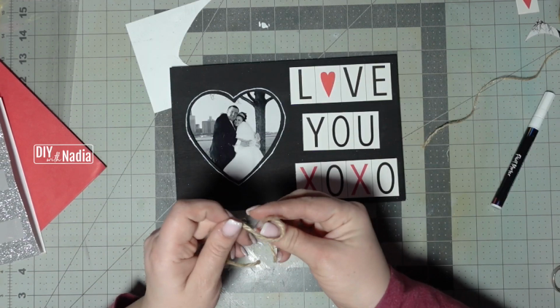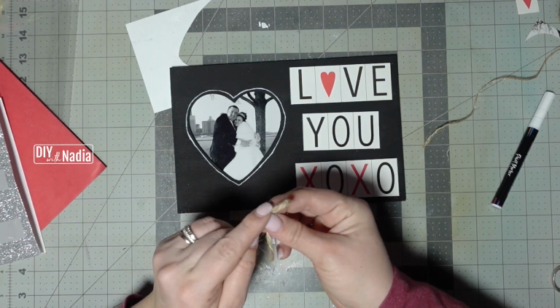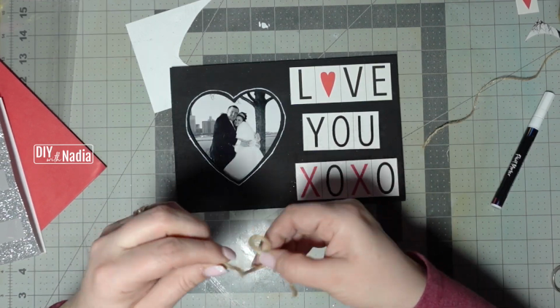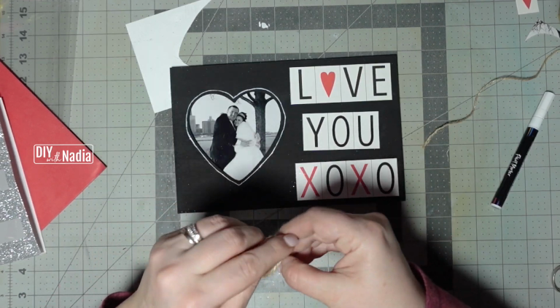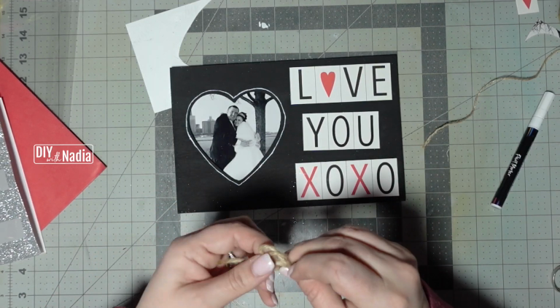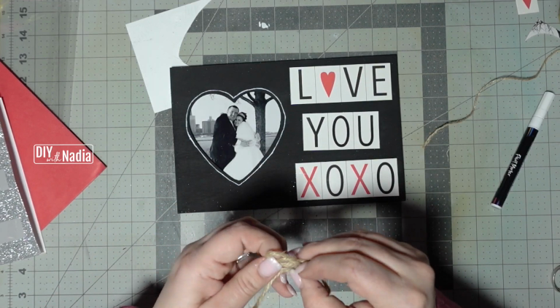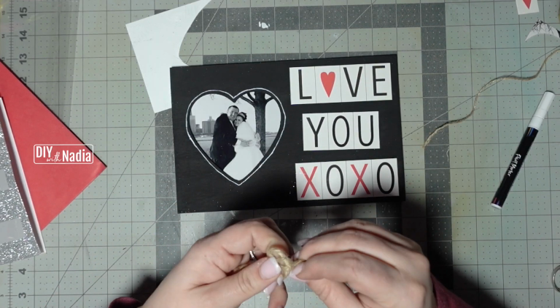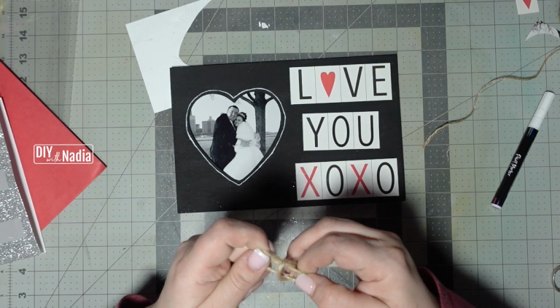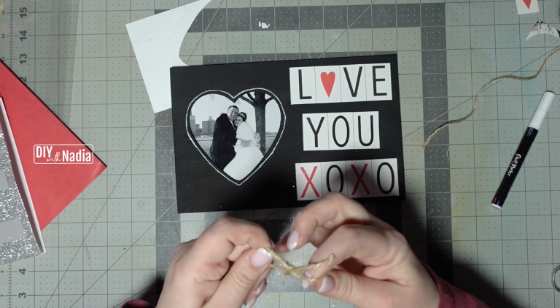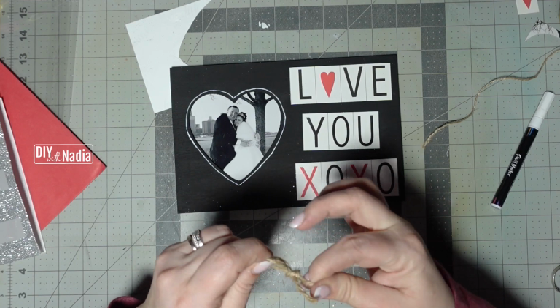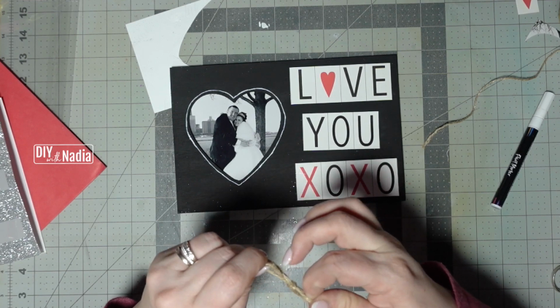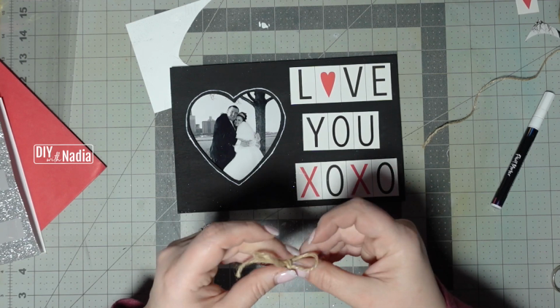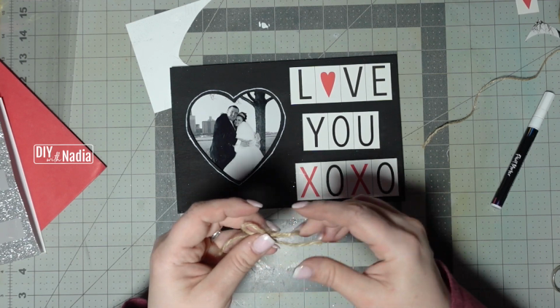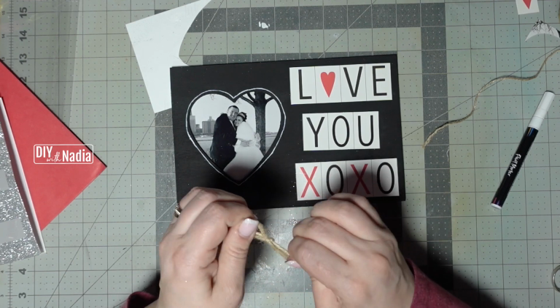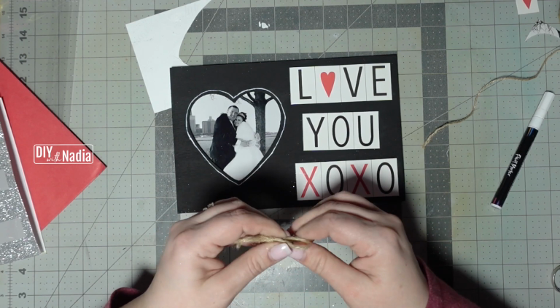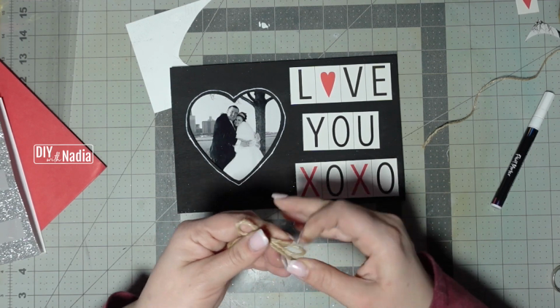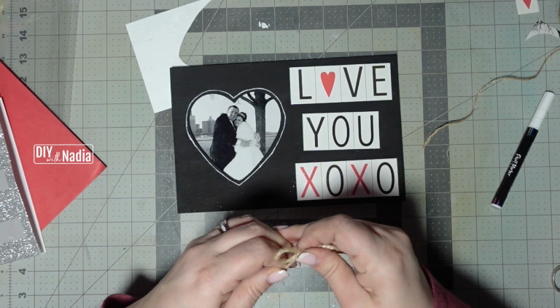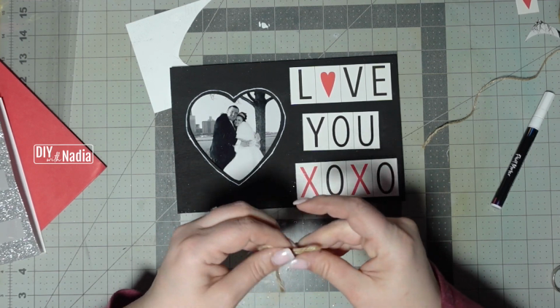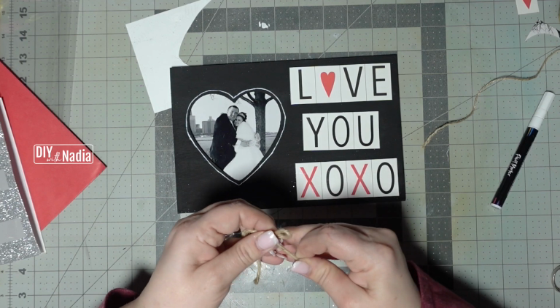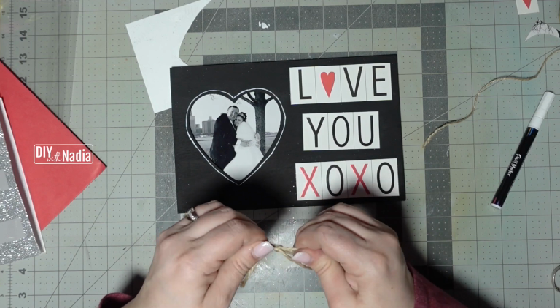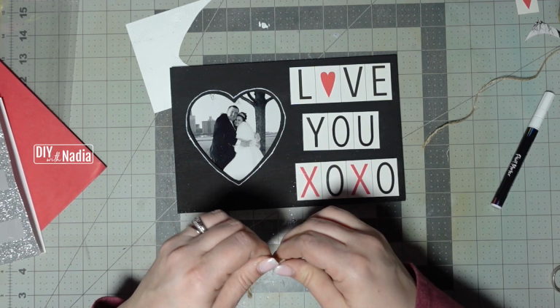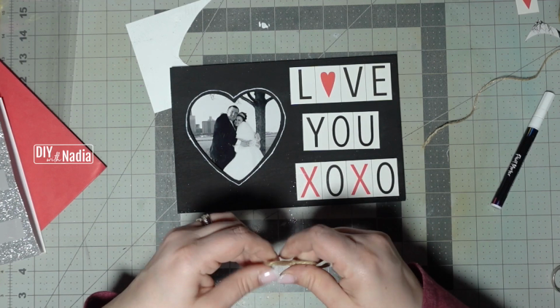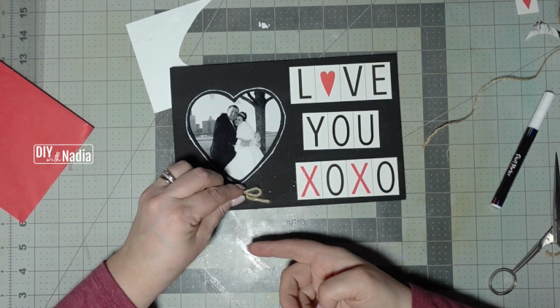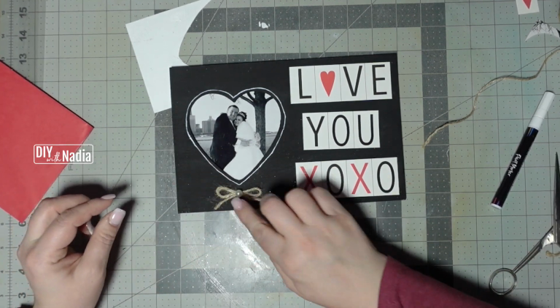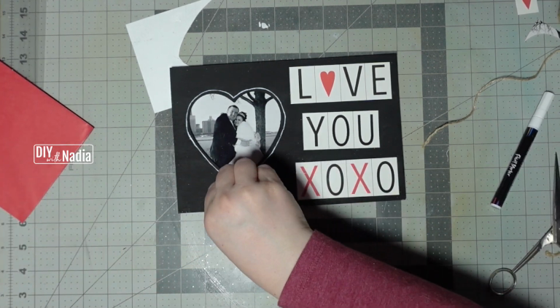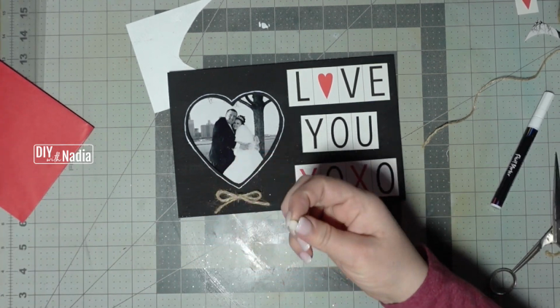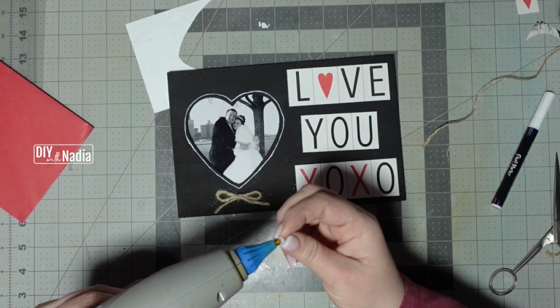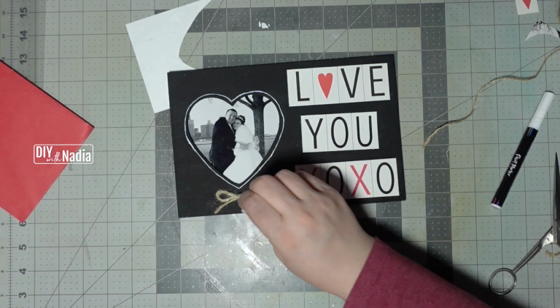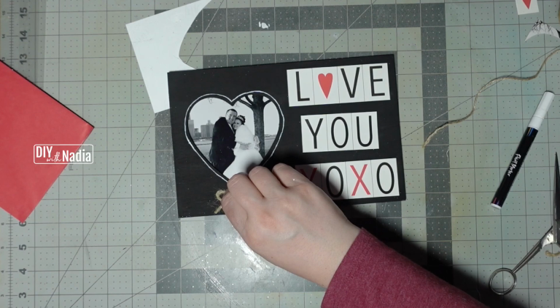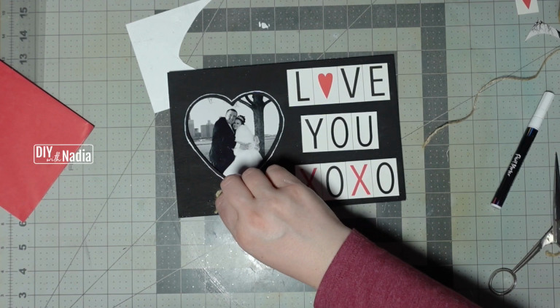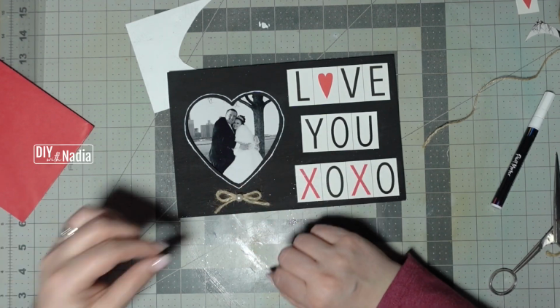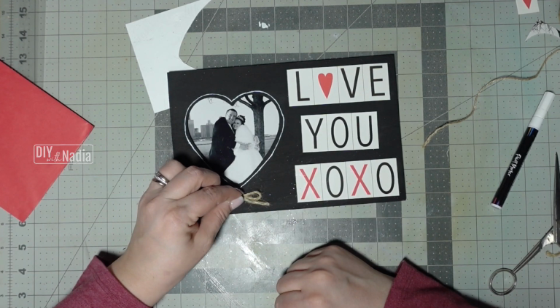Now I'm grabbing some jute cord, making a simple little bow, and then I'm just hot gluing it to the bottom of my little frame. On top of the bow, or in the center of the bow, I'm hot gluing a little pearl sticker.